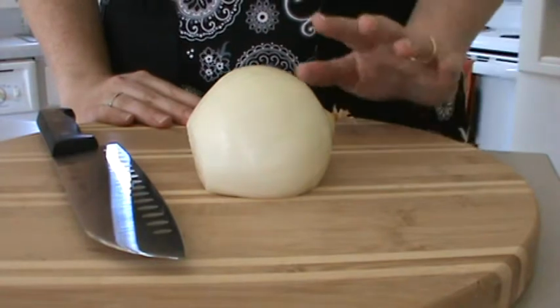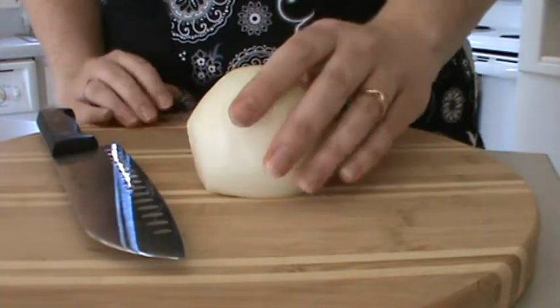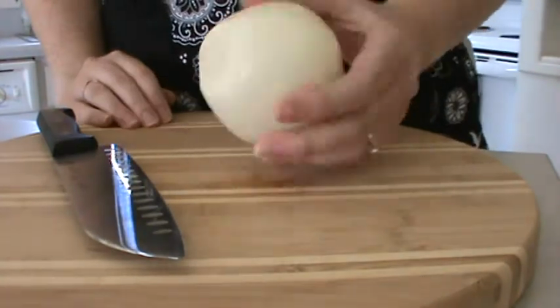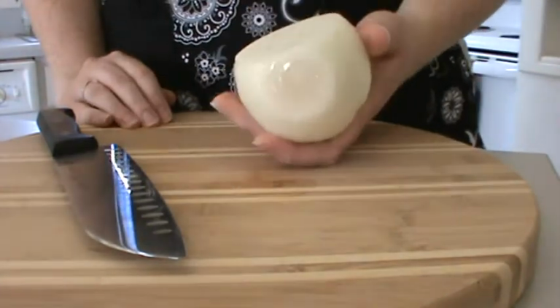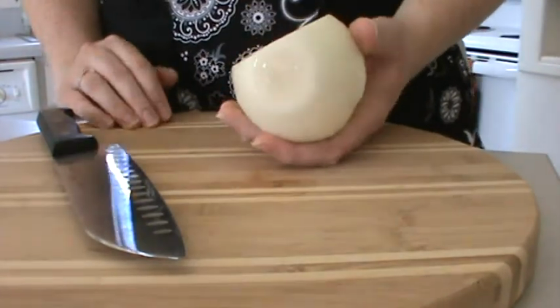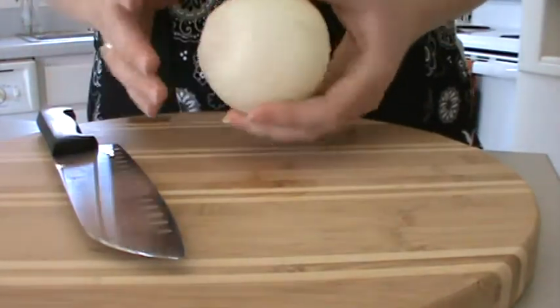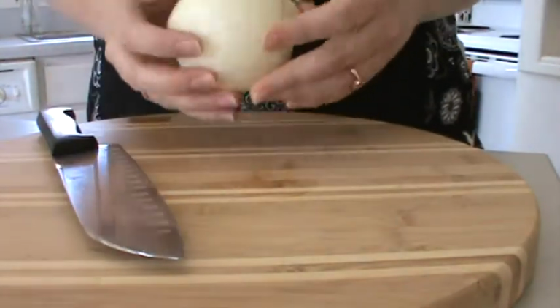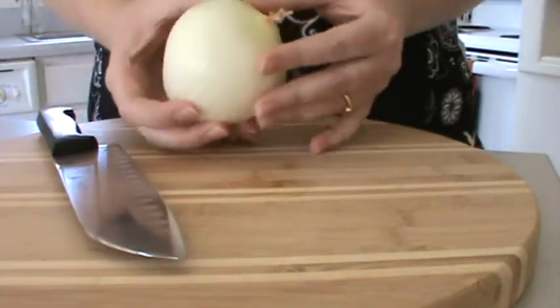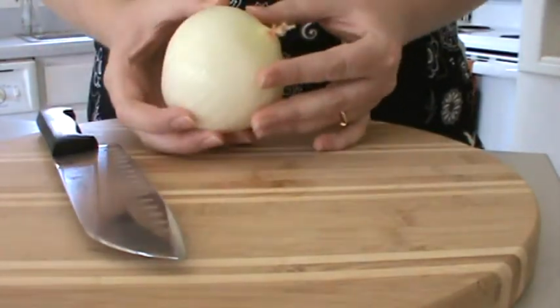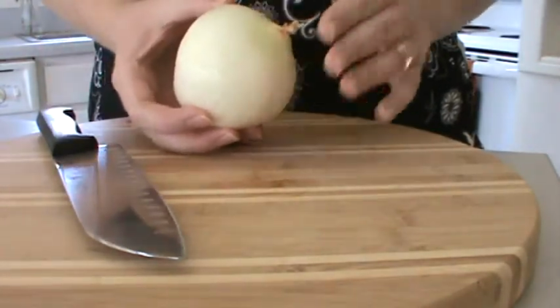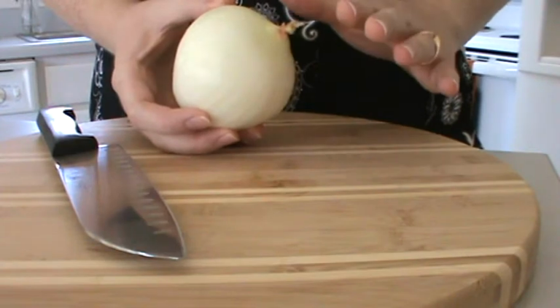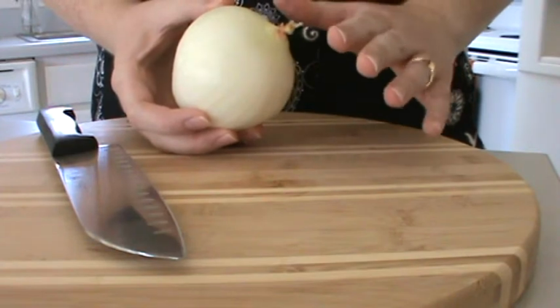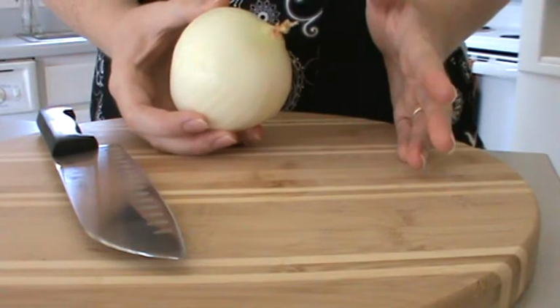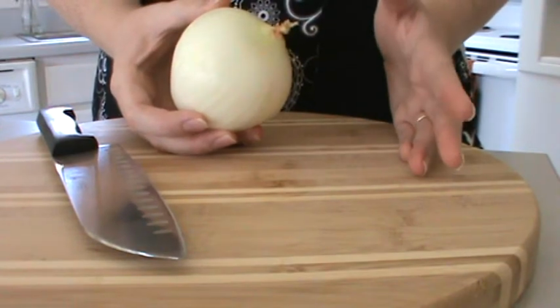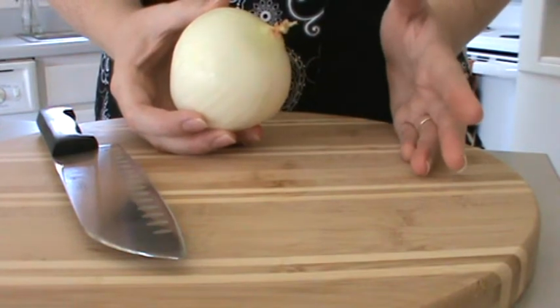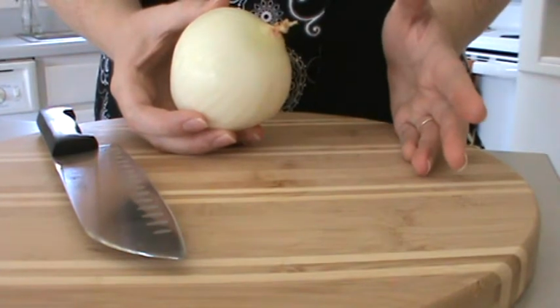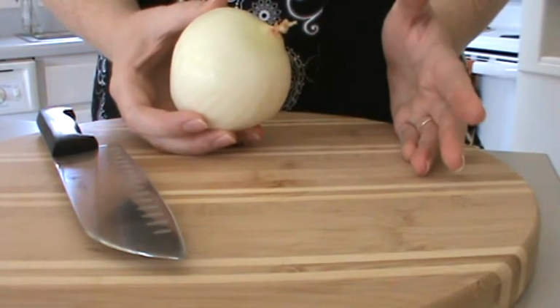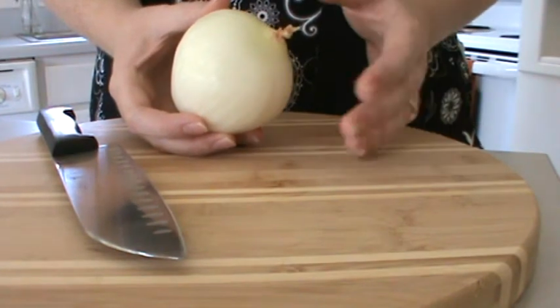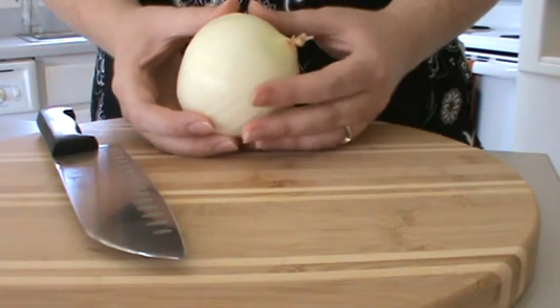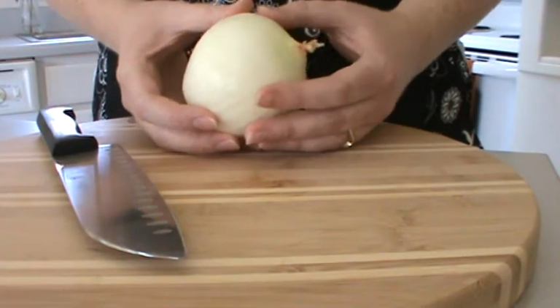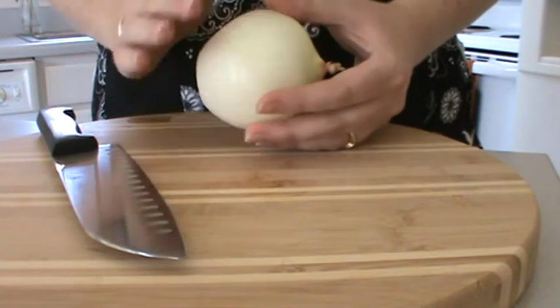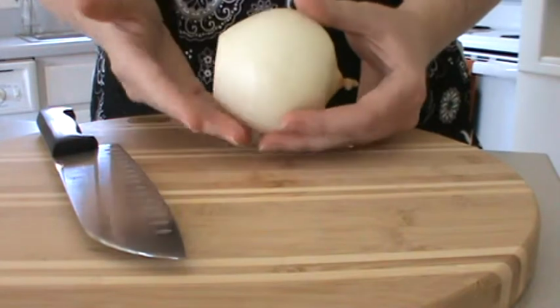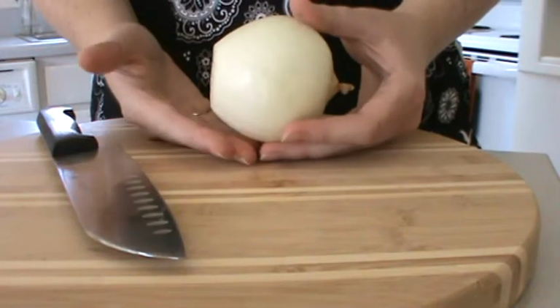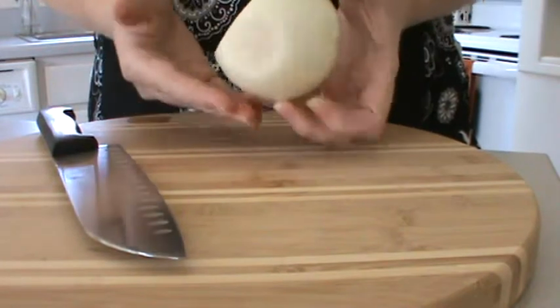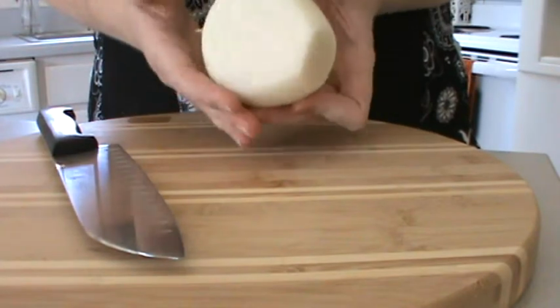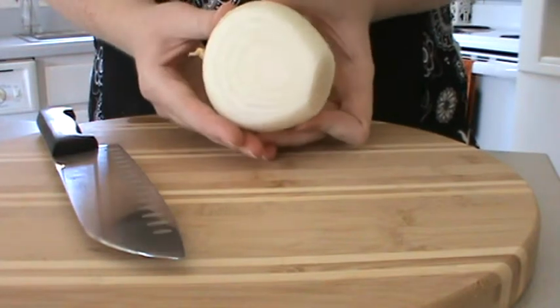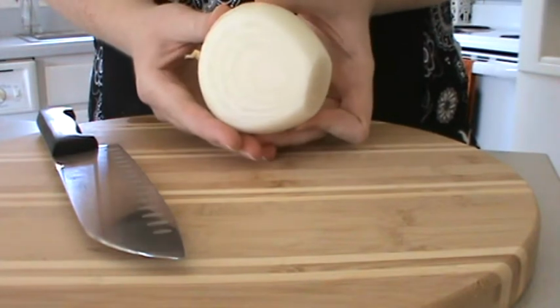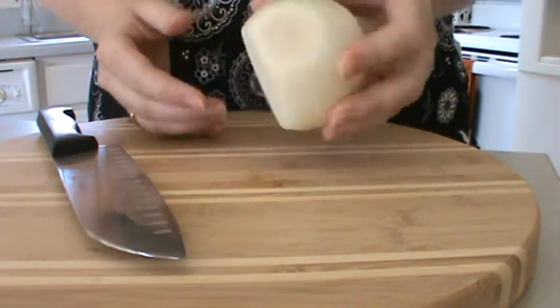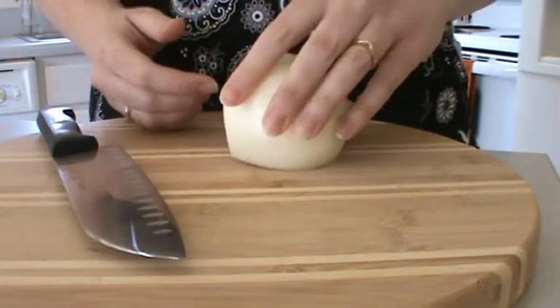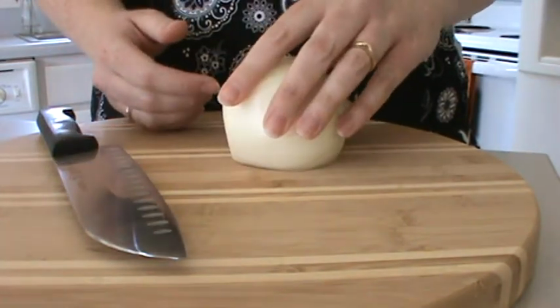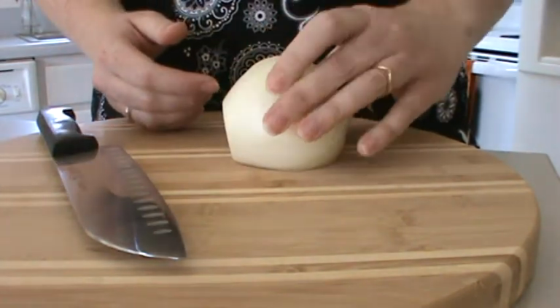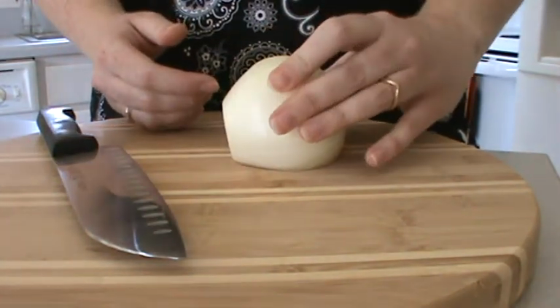First I like to prepare my onion. I remove the entire outer skin — I'm just weird like that, I'm afraid there's germs on it from the grocery store. I cut the bottom half off so that it sits nice and flat on my cutting board.